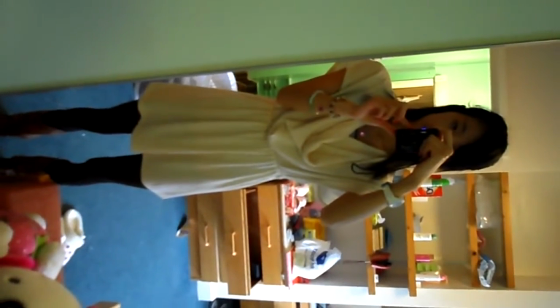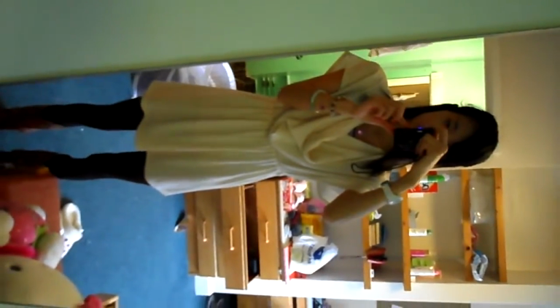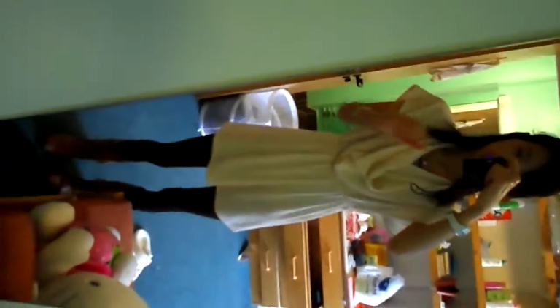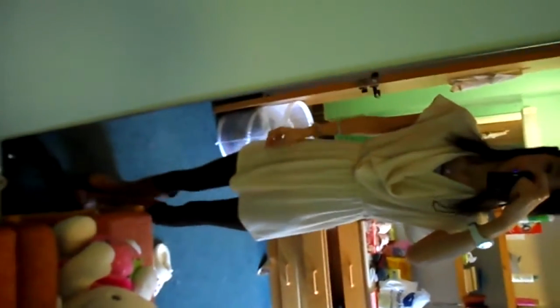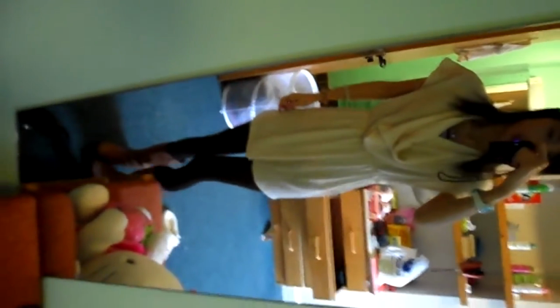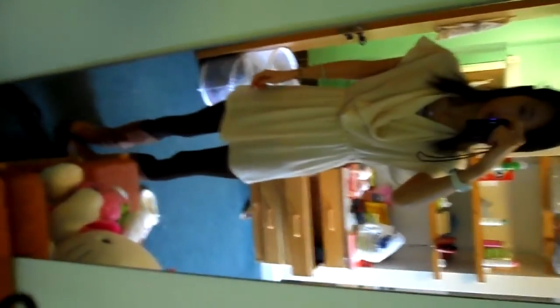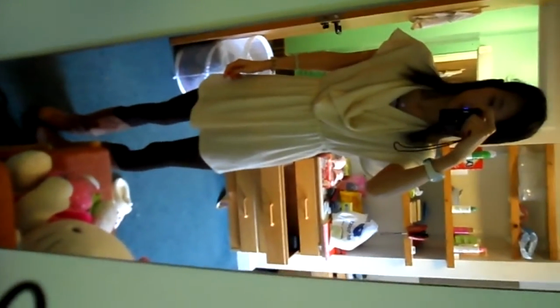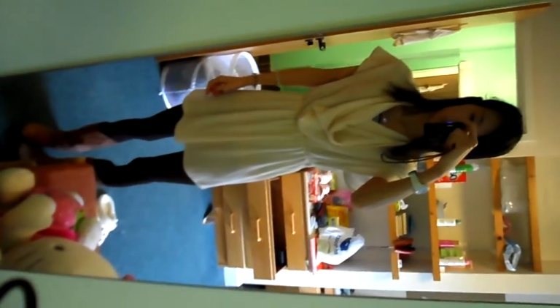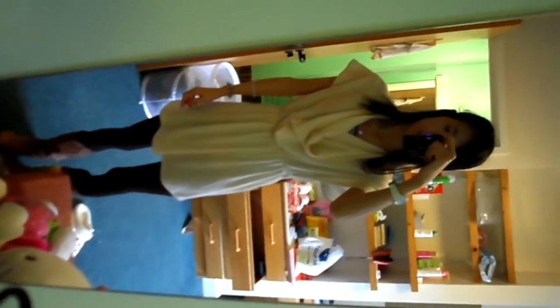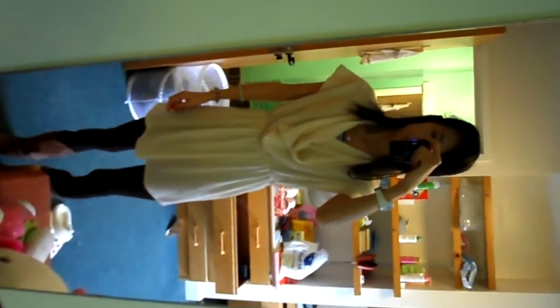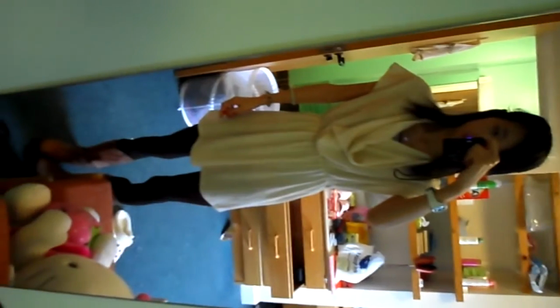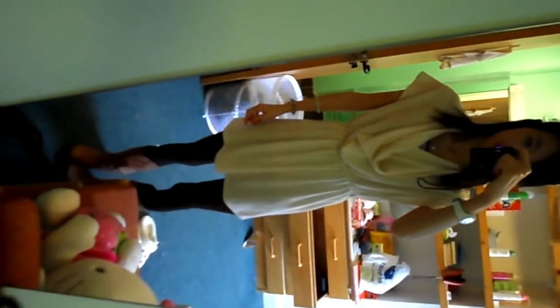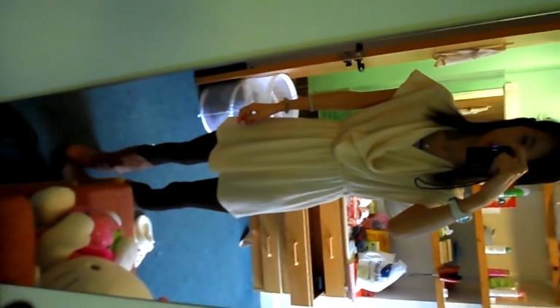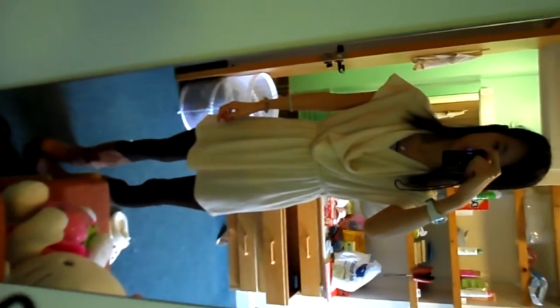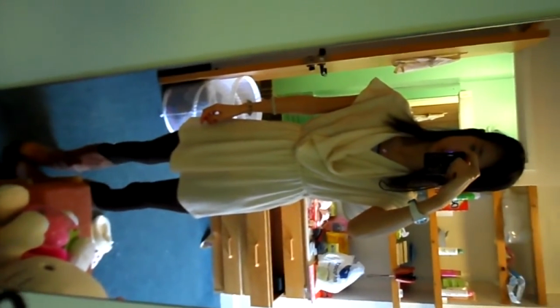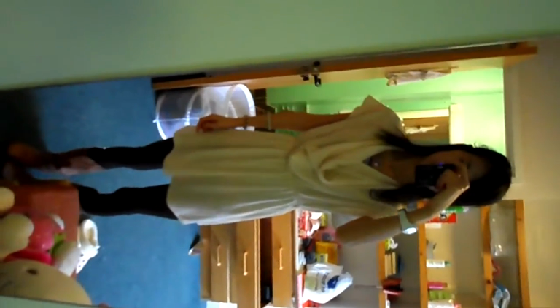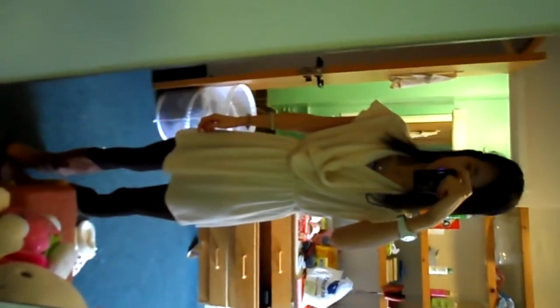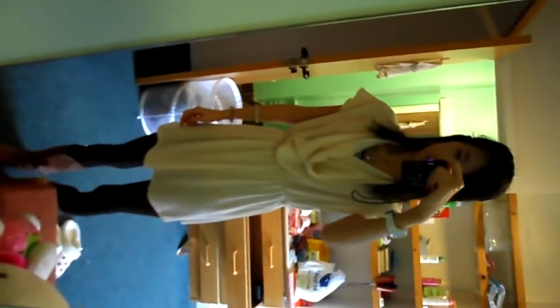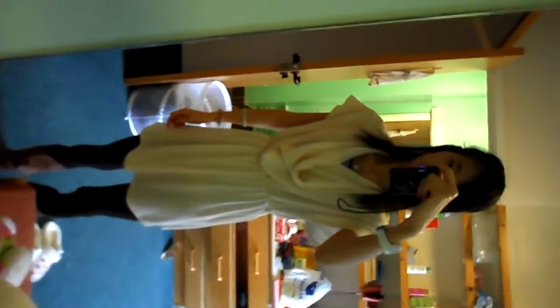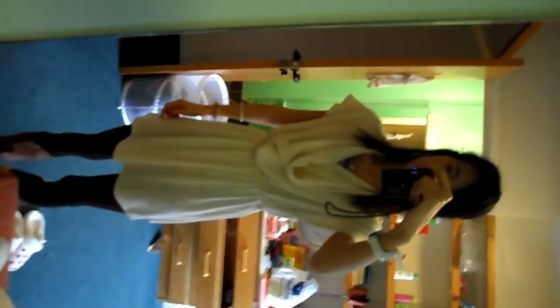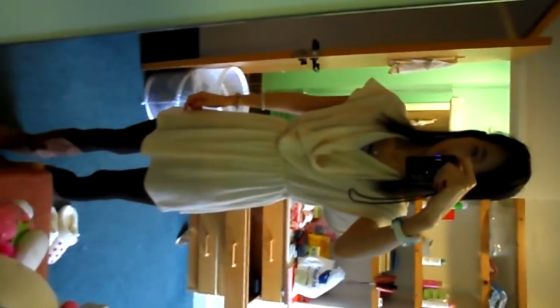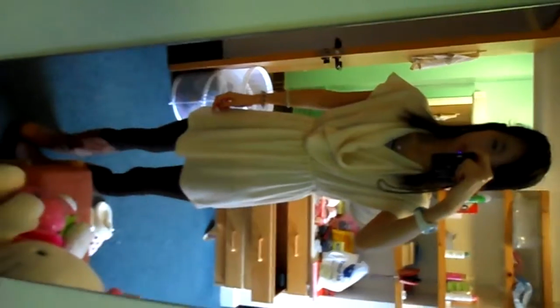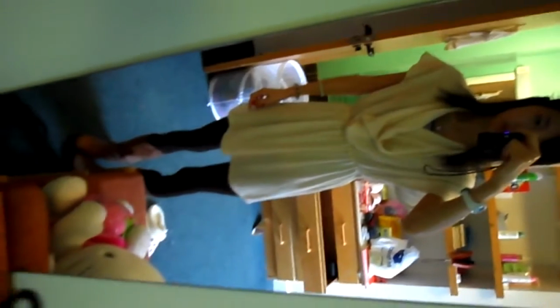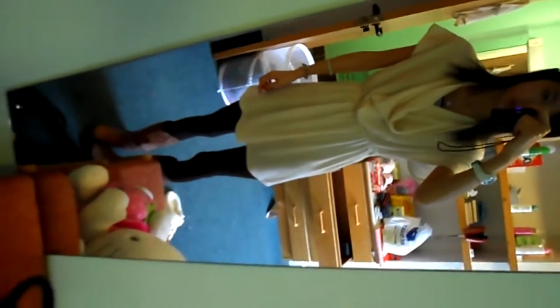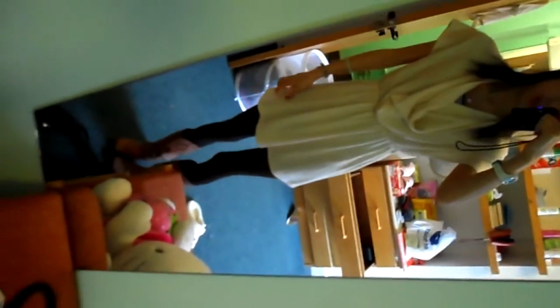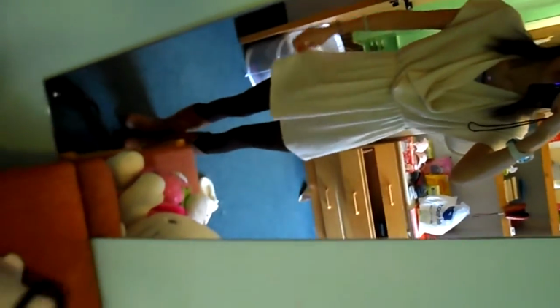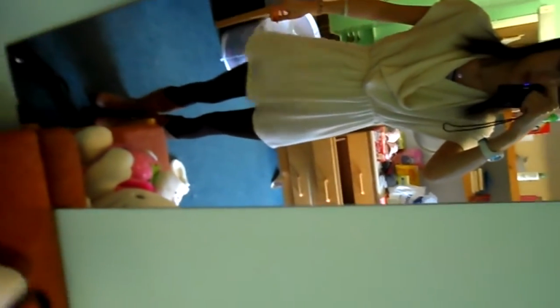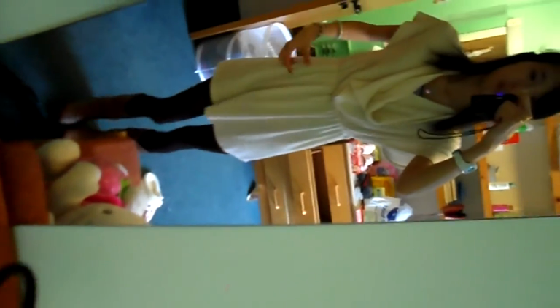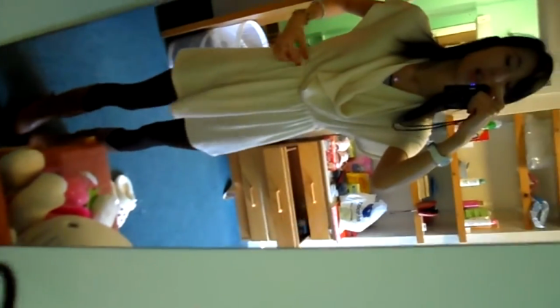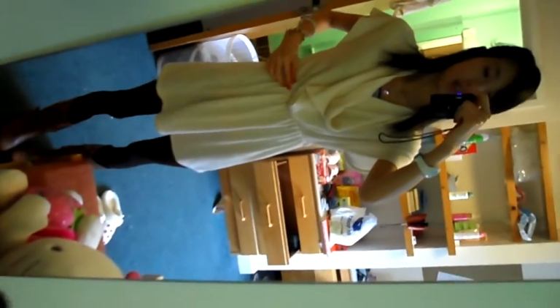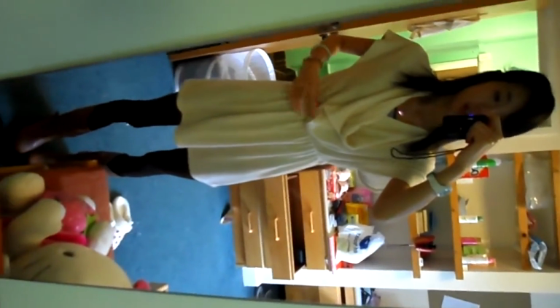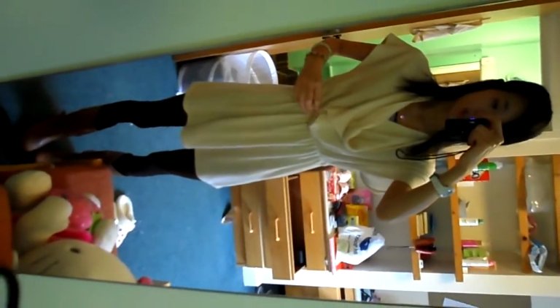Hi YouTube, just a quick video — I have spare time before my lecture — to show you an OOTD, outfit of the day. This is what I'm wearing: this dress.